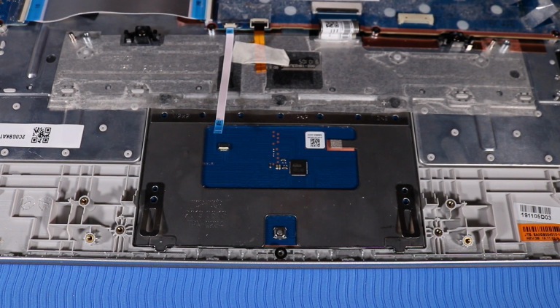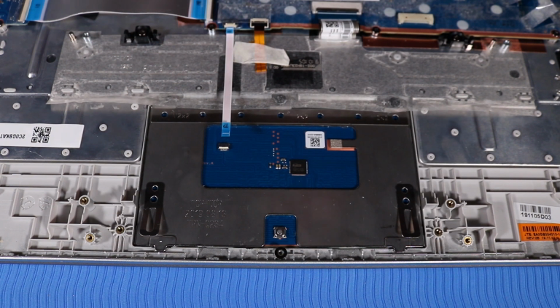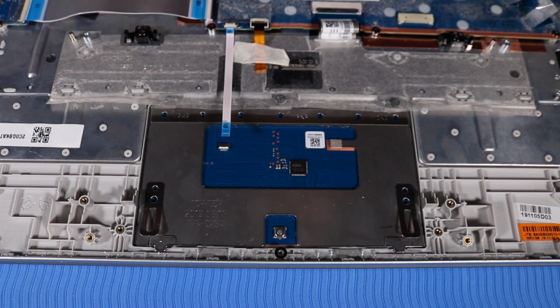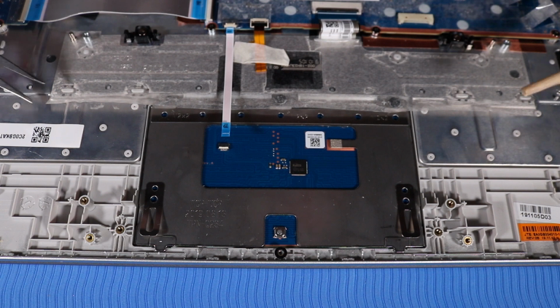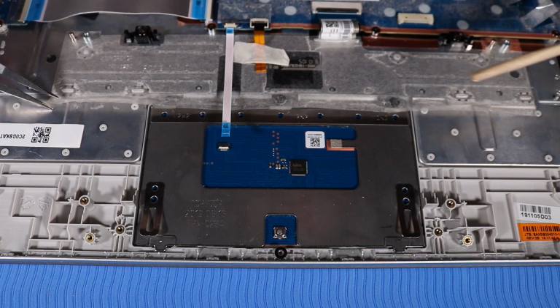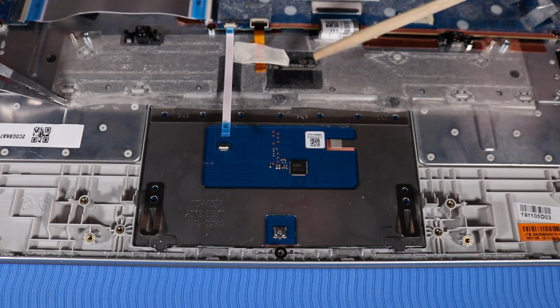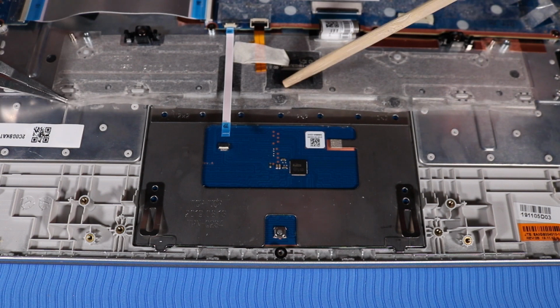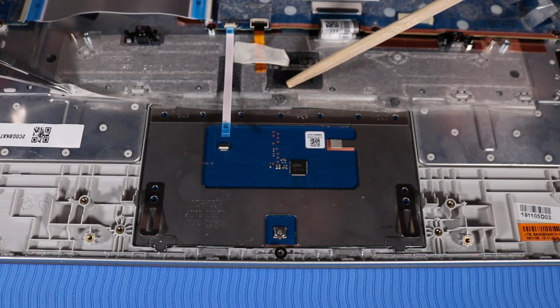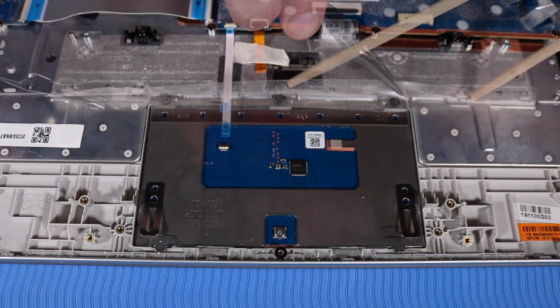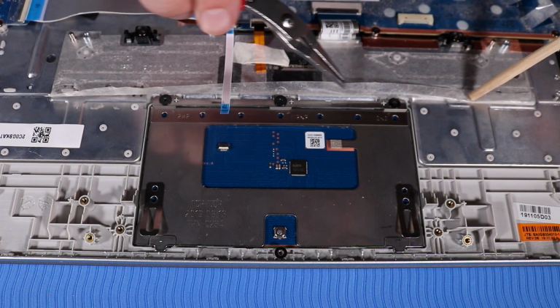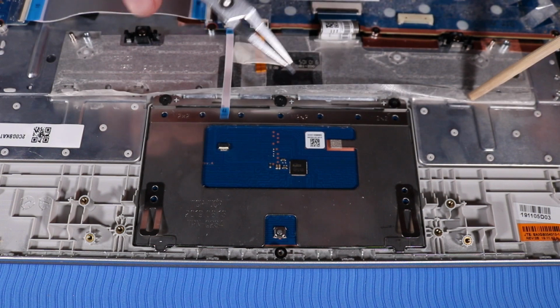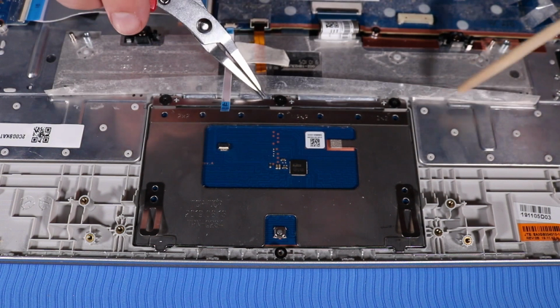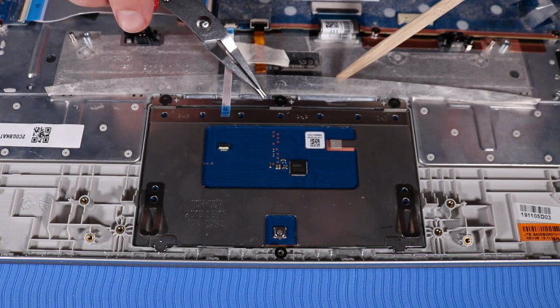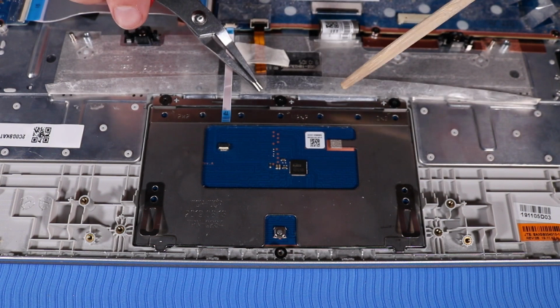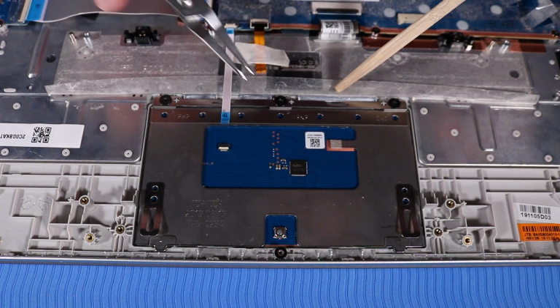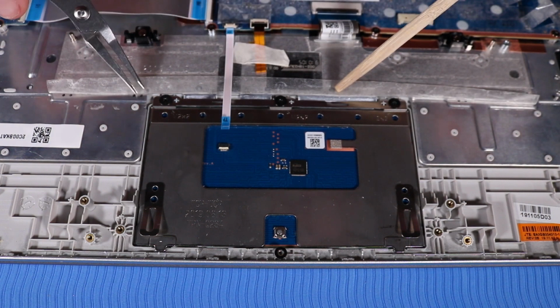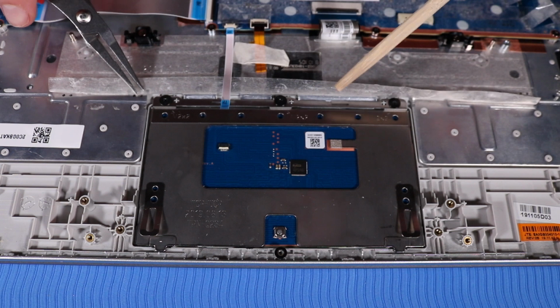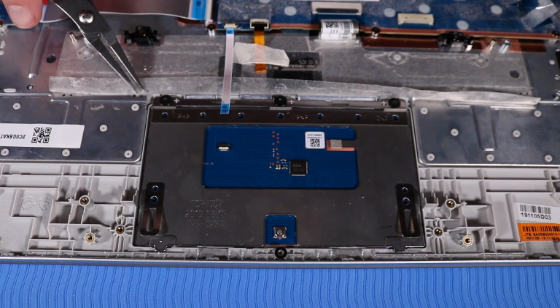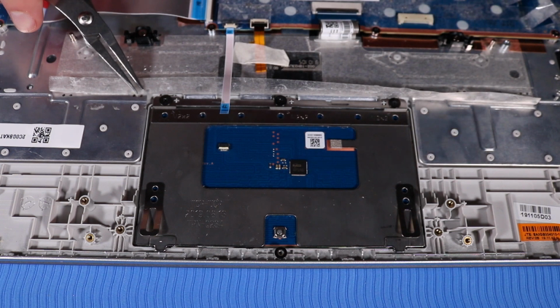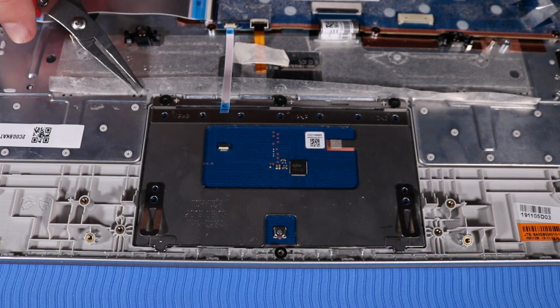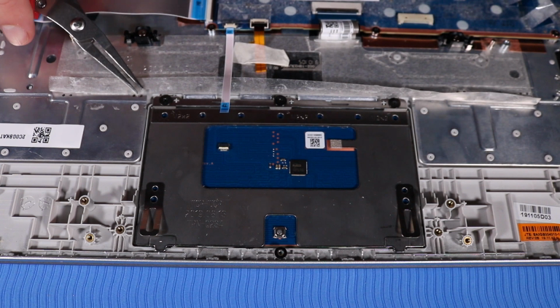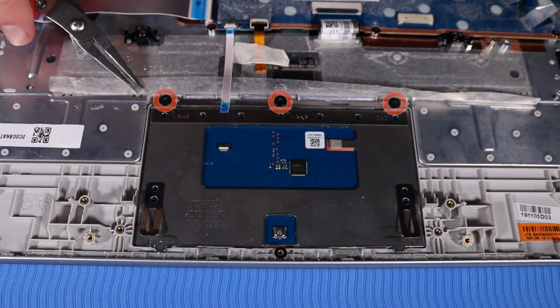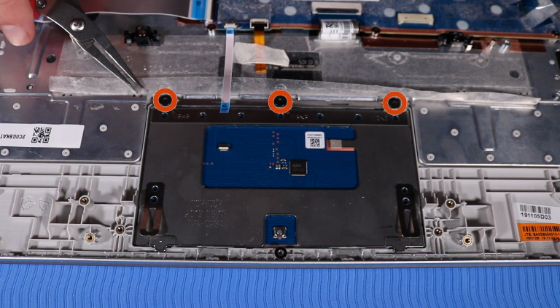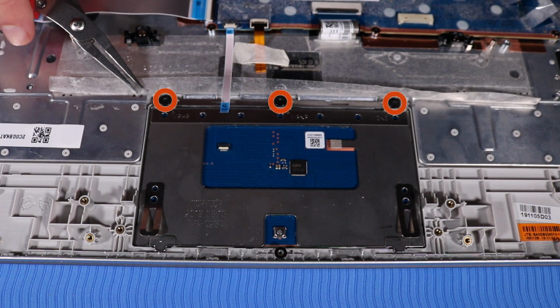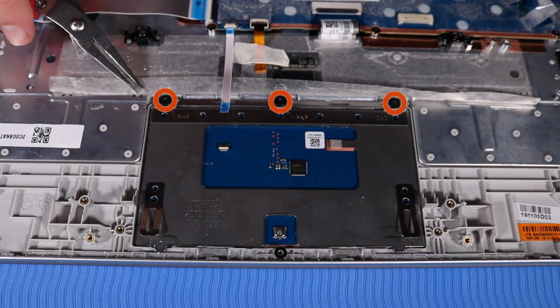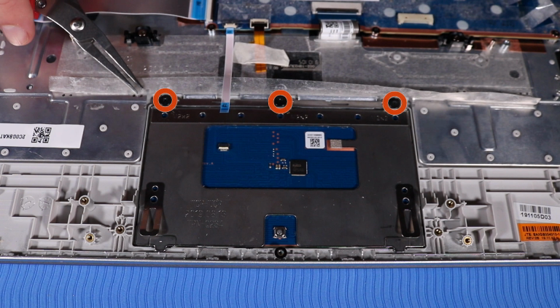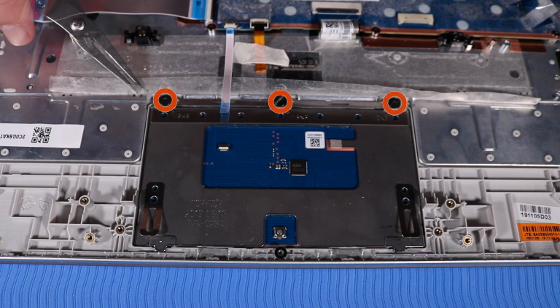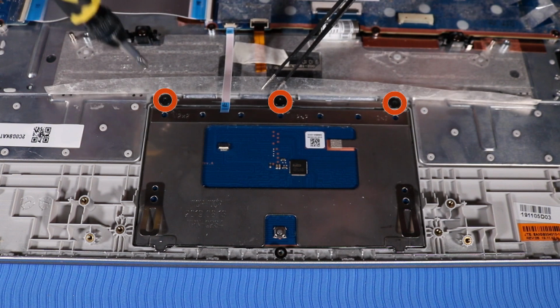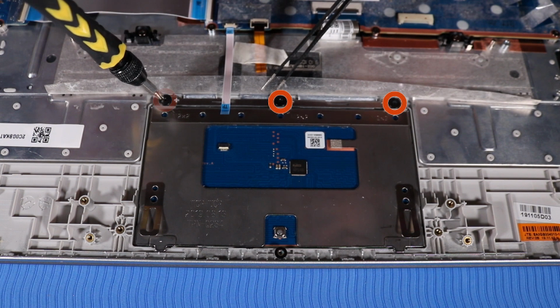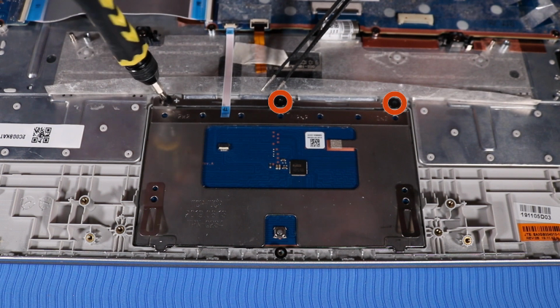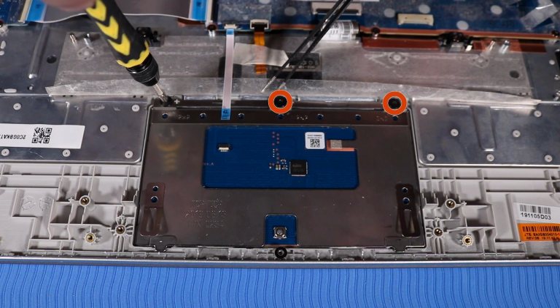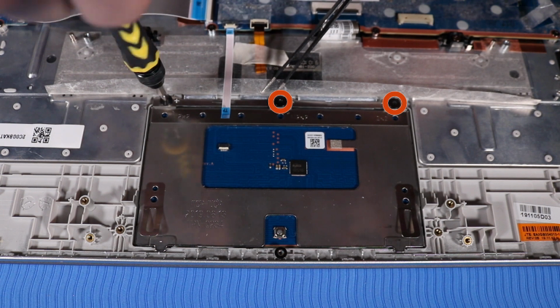Peel back the adhesive tape that secures the touchpad to the top cover. Remove the three P1 Phillips-head screws that secure the touchpad to the top cover.